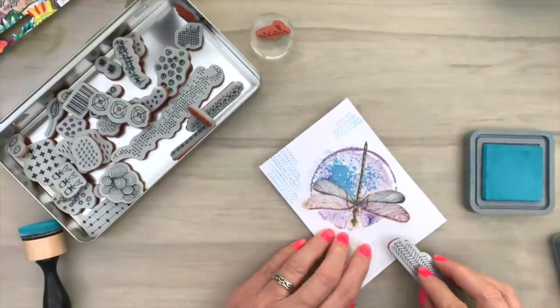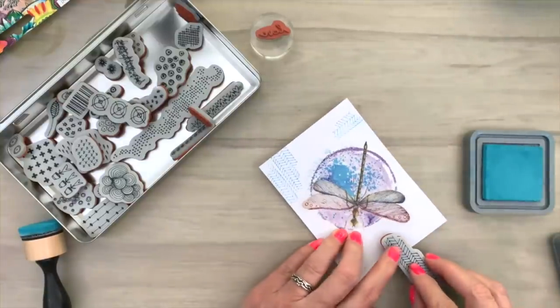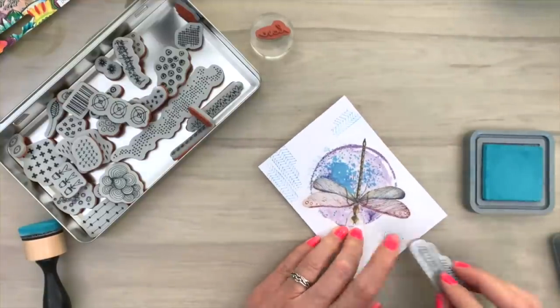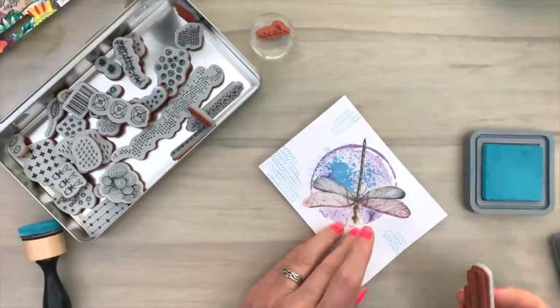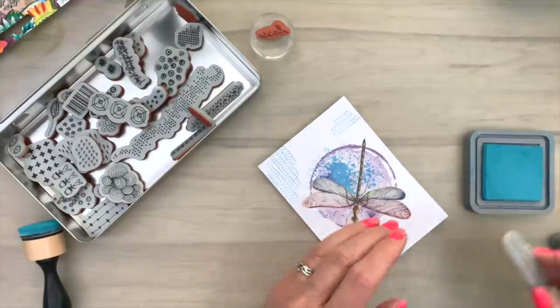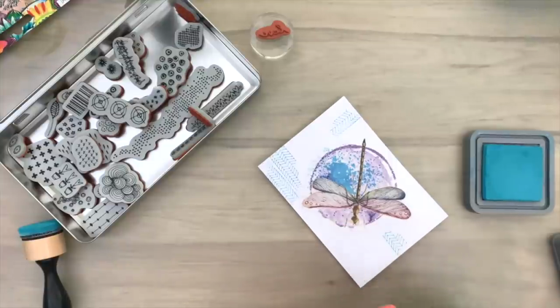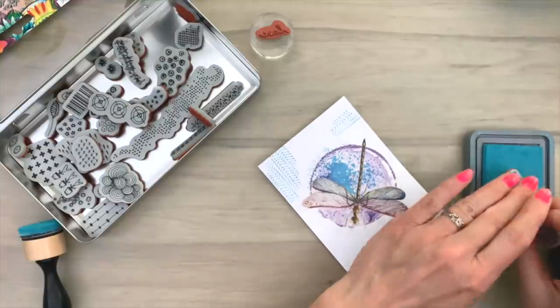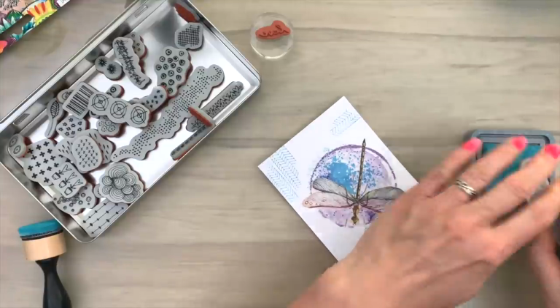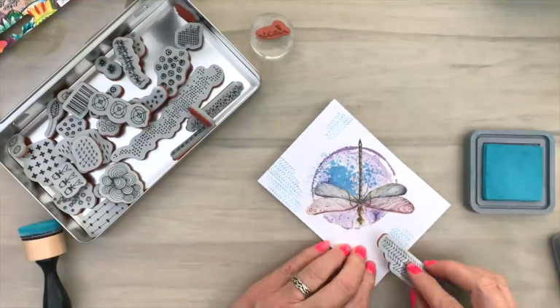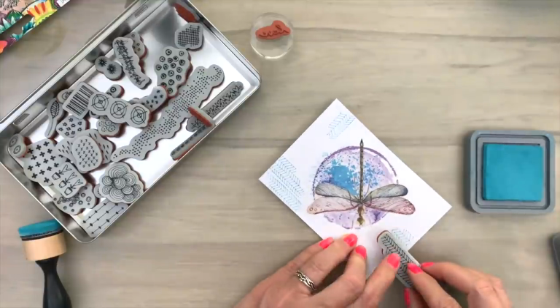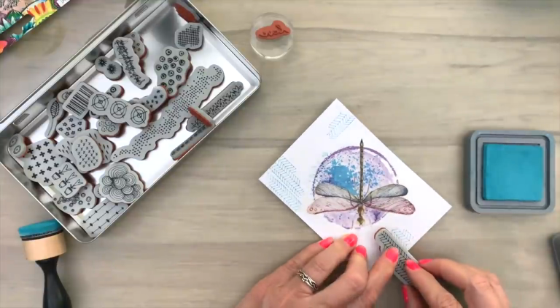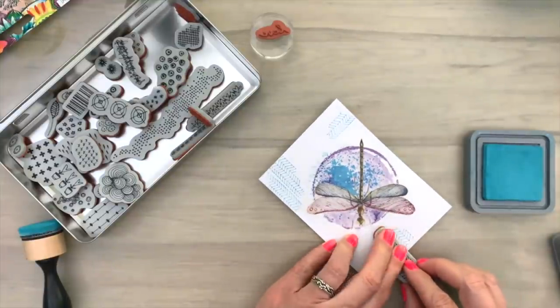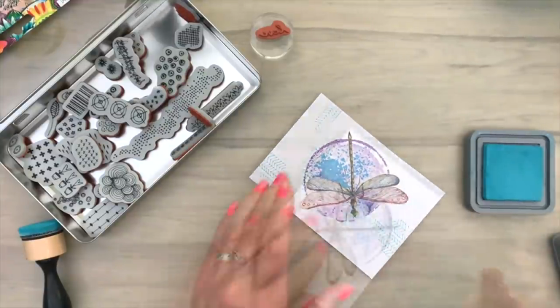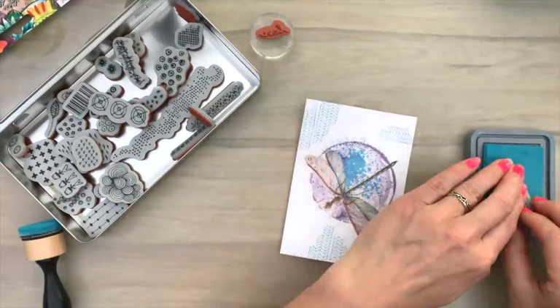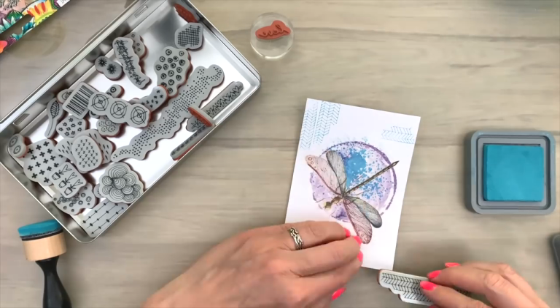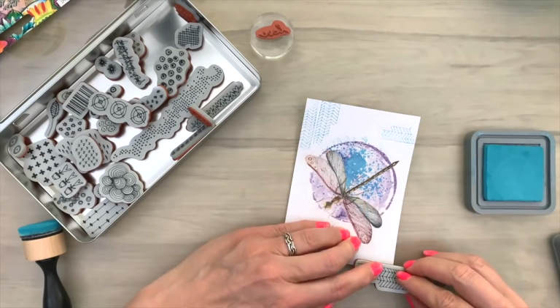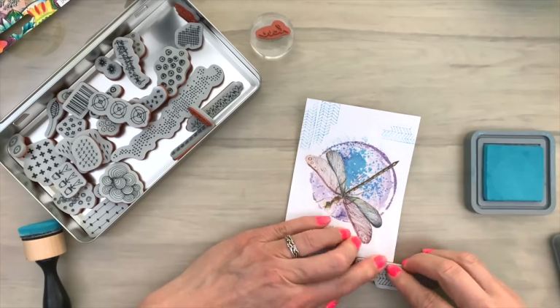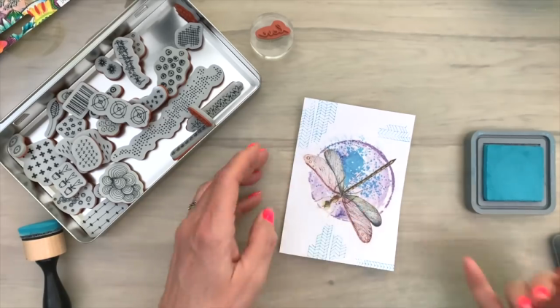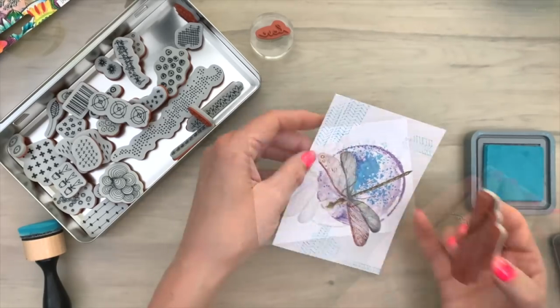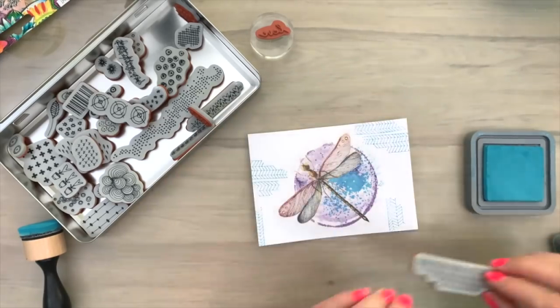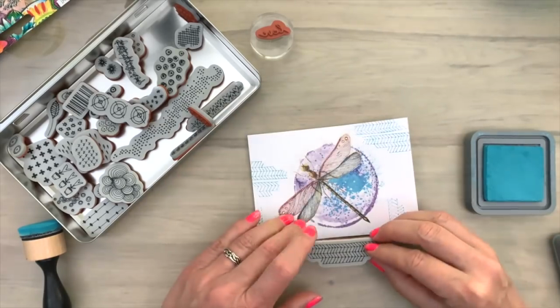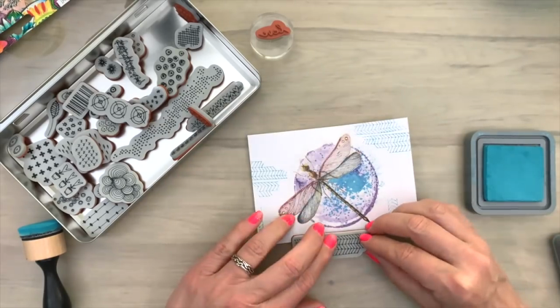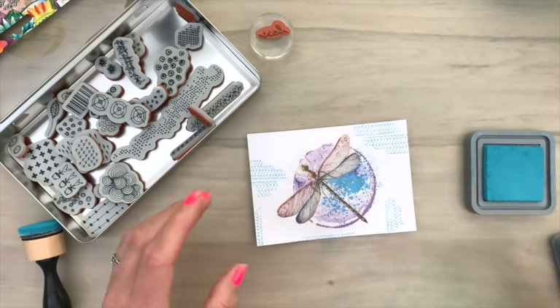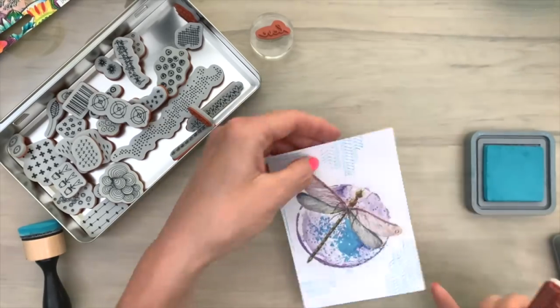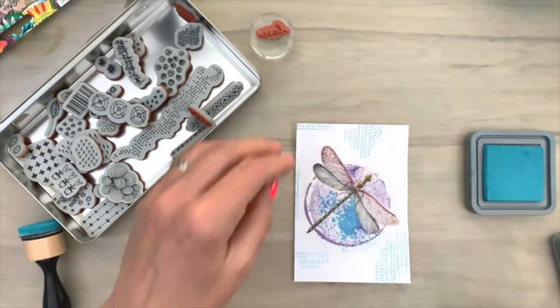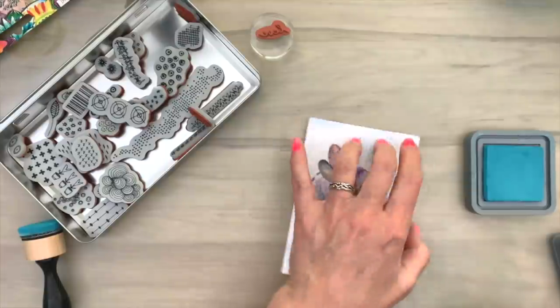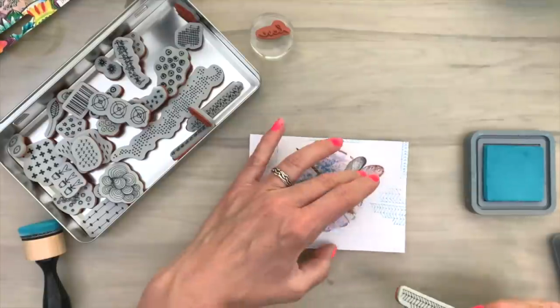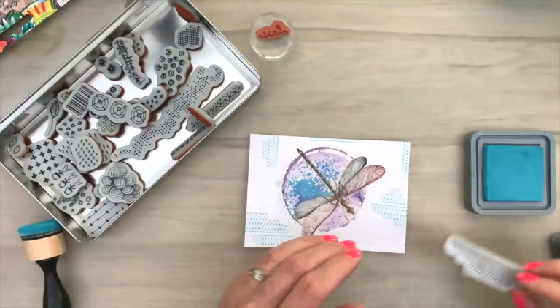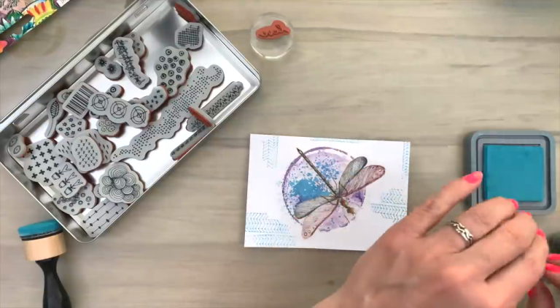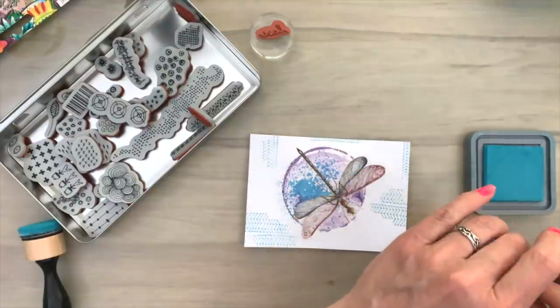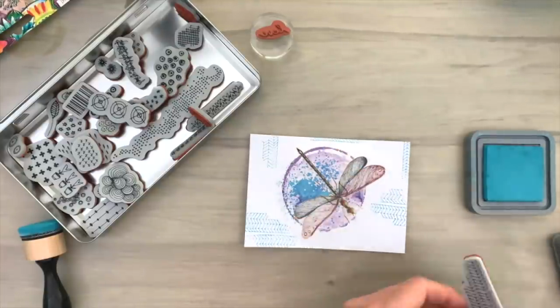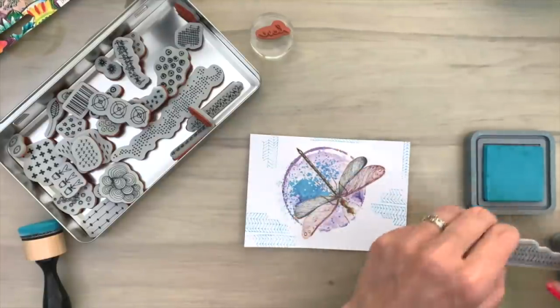I'm a bit of a fan, I think. I really like her style and a lot of her products are really cool. So I'm just randomly adding a bunch of the same stamp around my card to get some color on the edge.